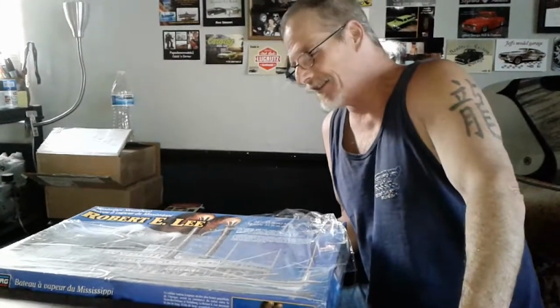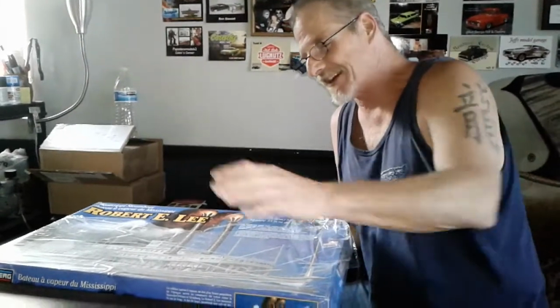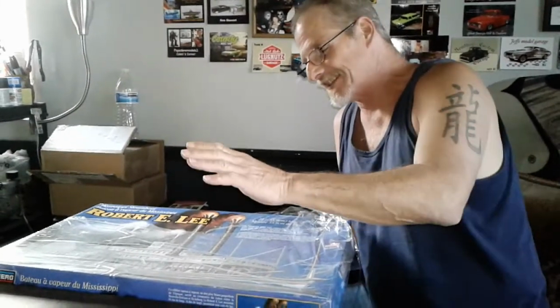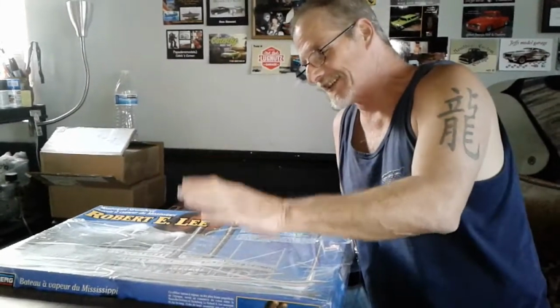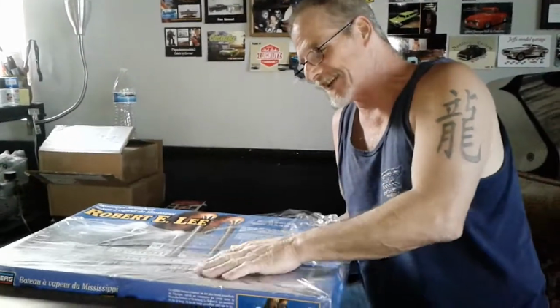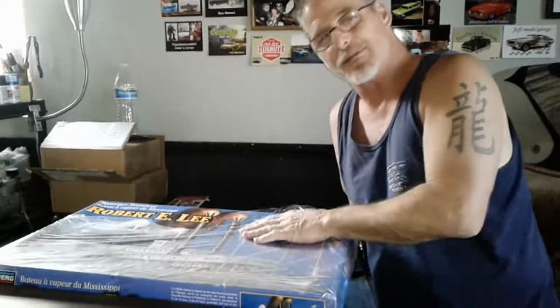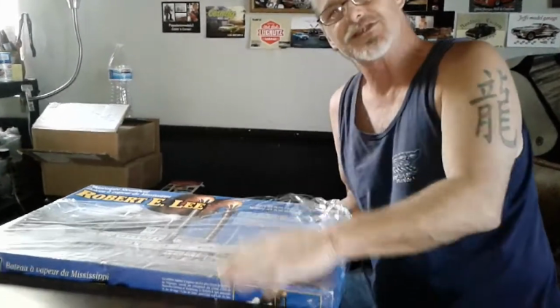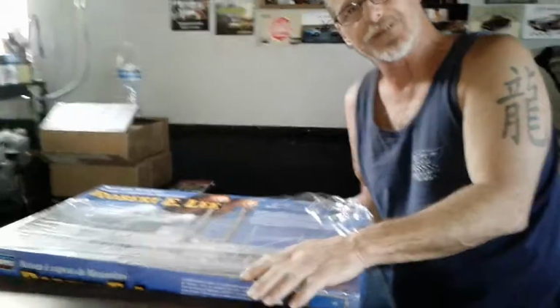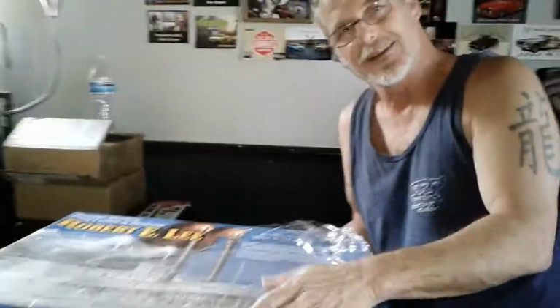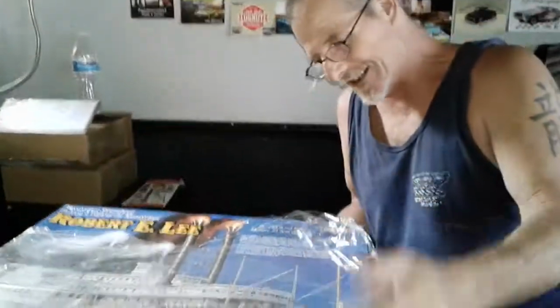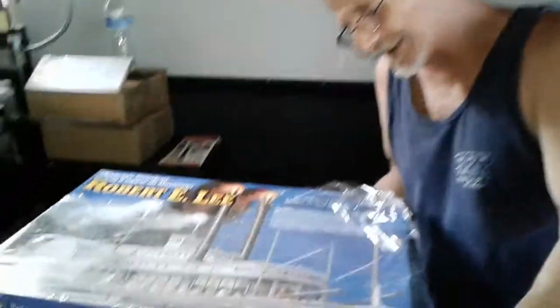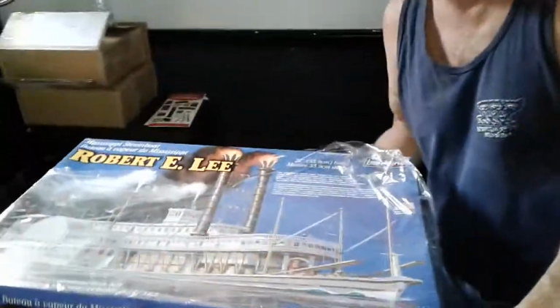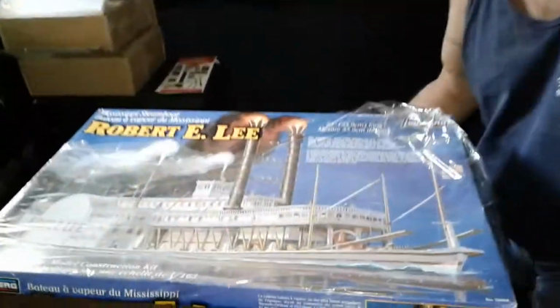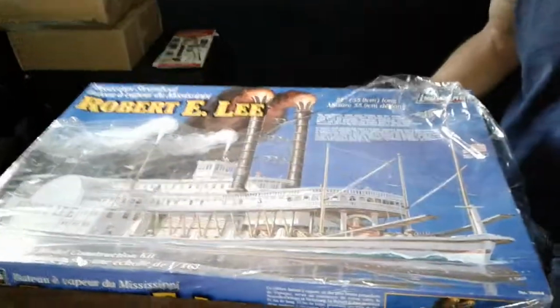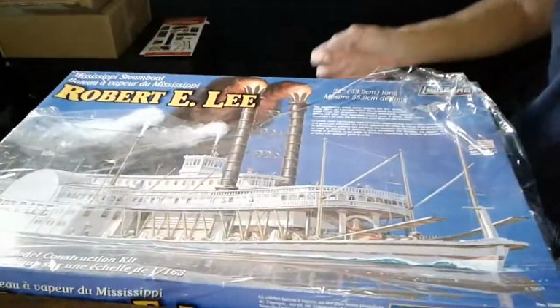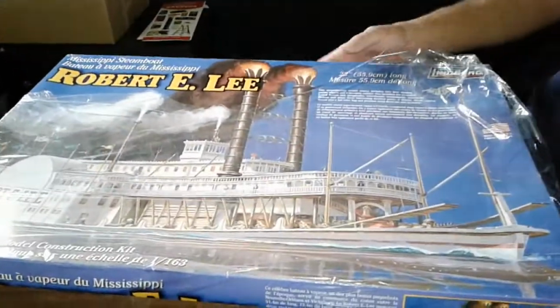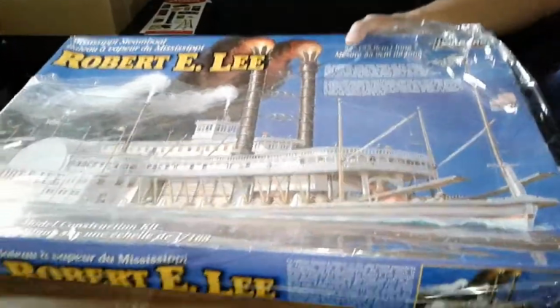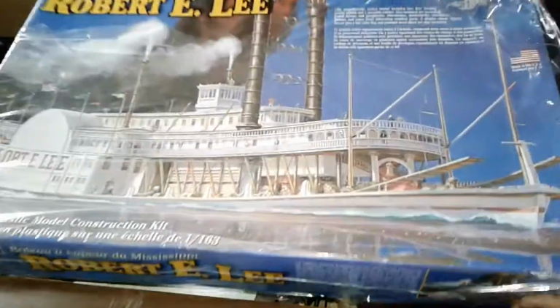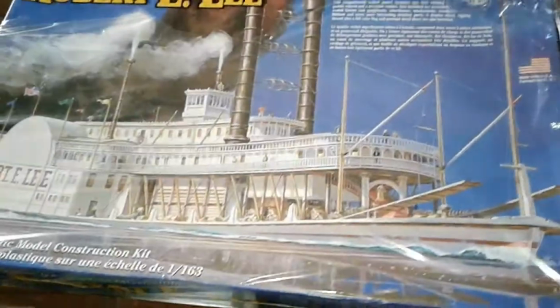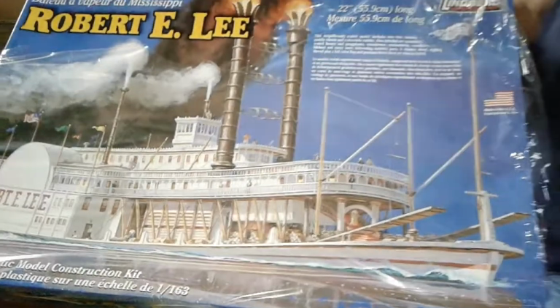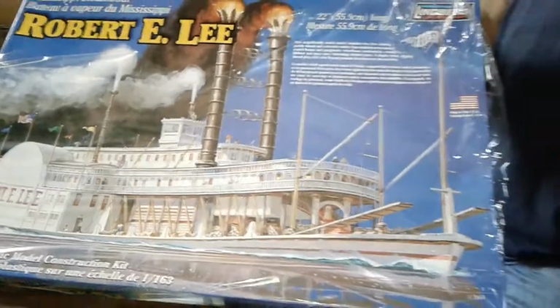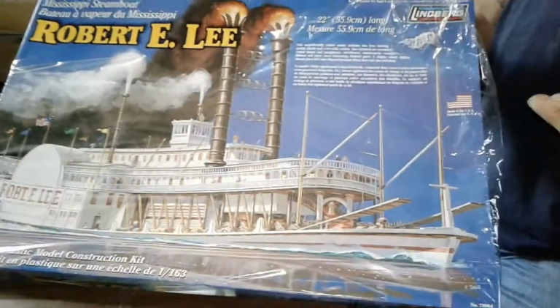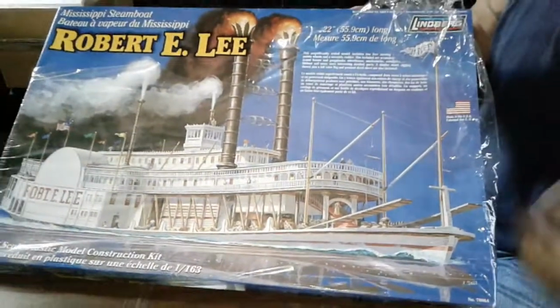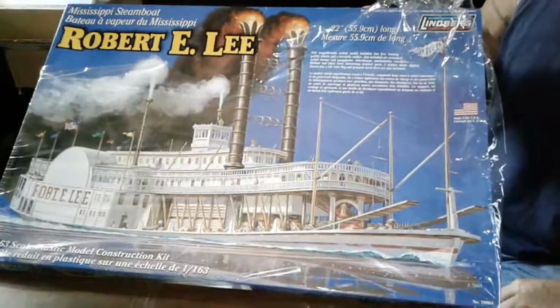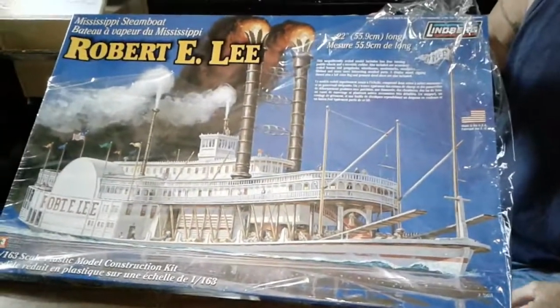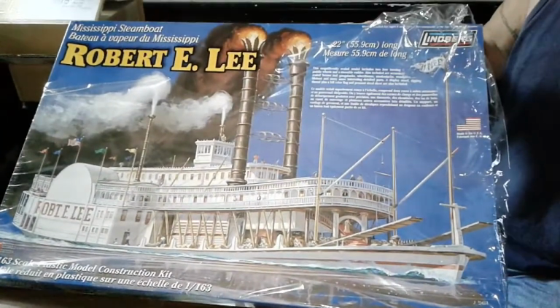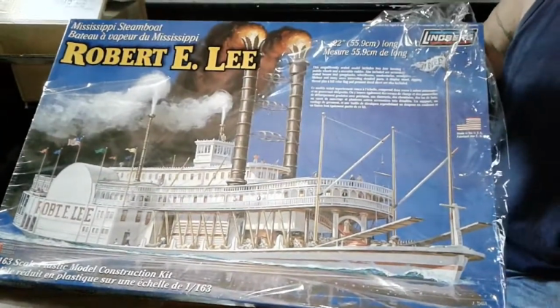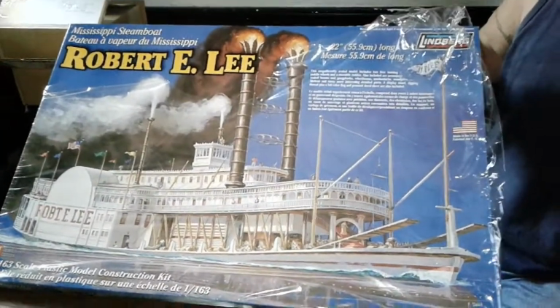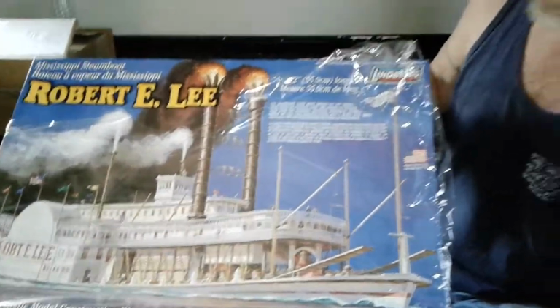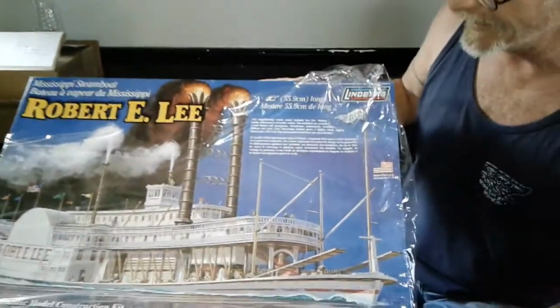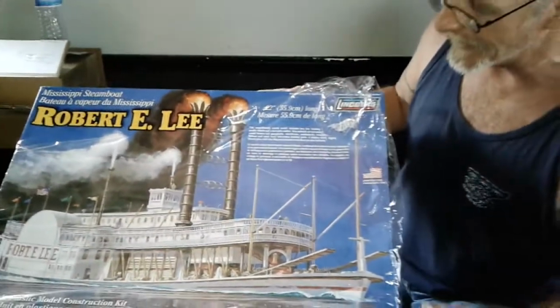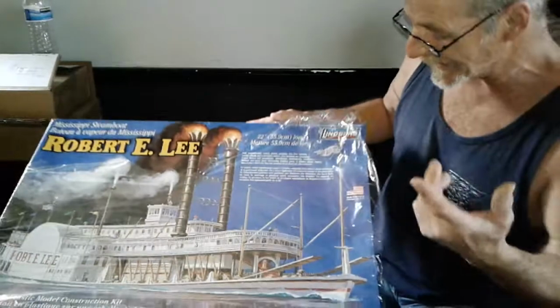This is actually a kit that I got from Neiman Chambers, Captain Nemo. You guys know him on the modeling community. And I said I was gonna do a shout out this weekend, Neiman, but looks like I'm doing it now.